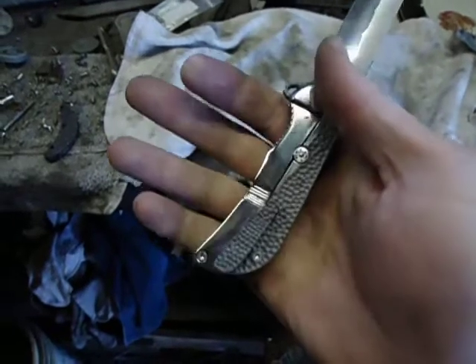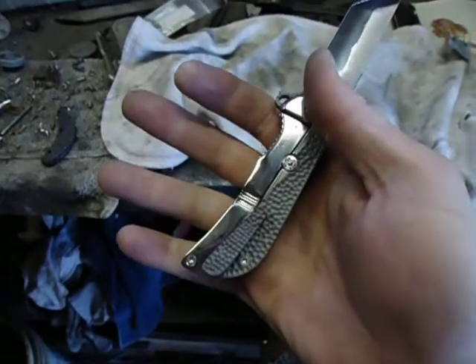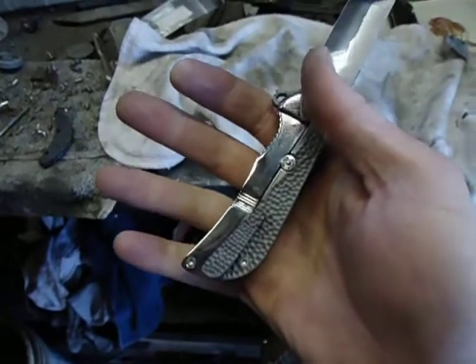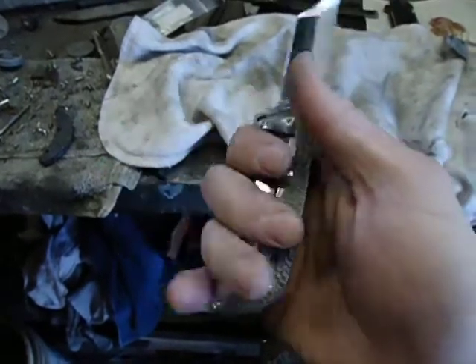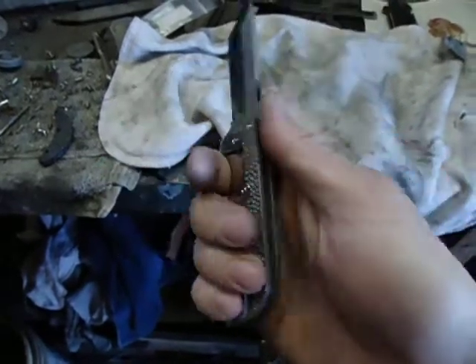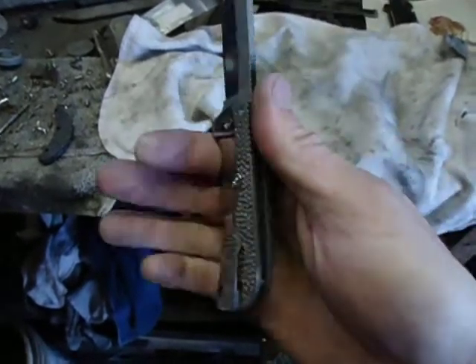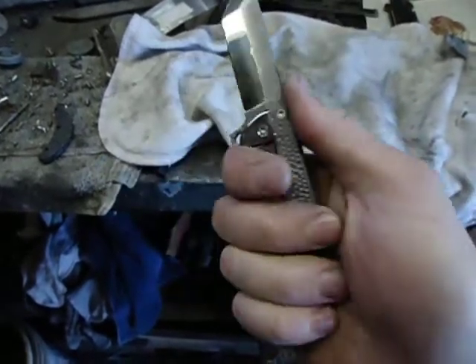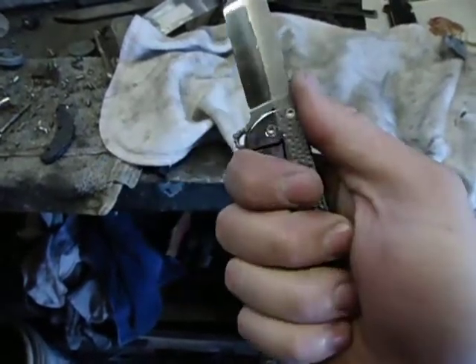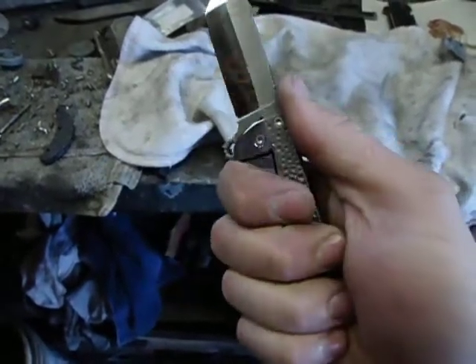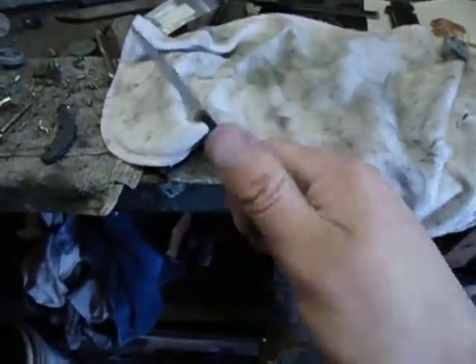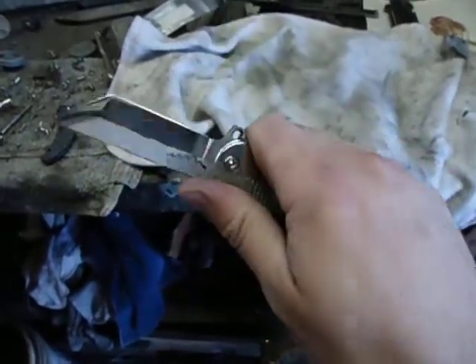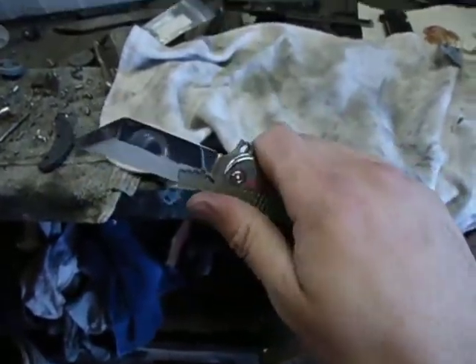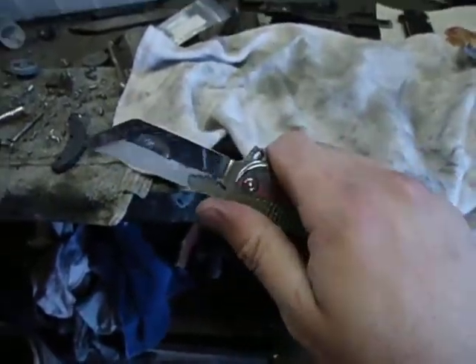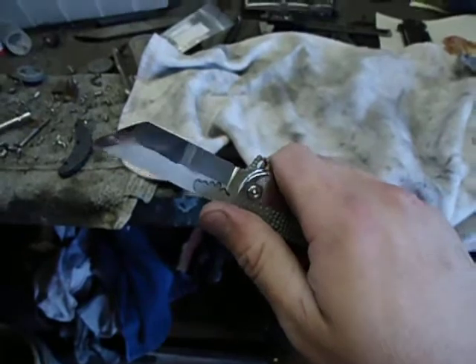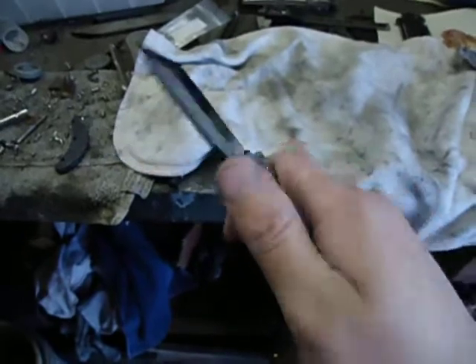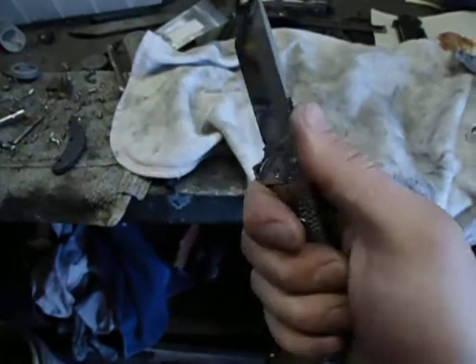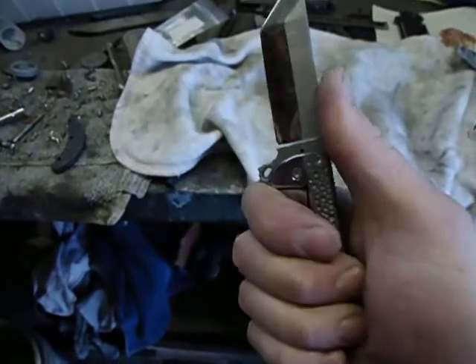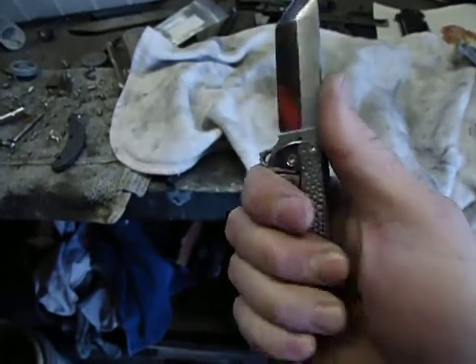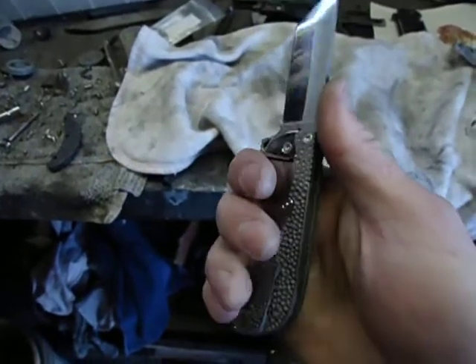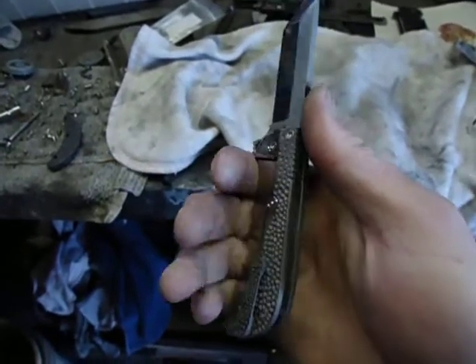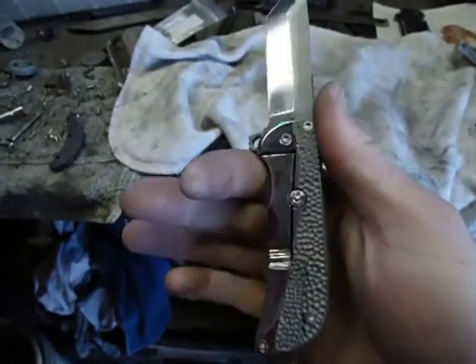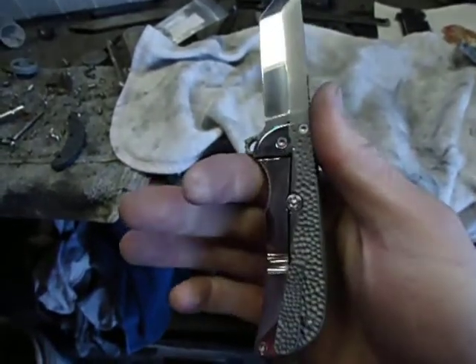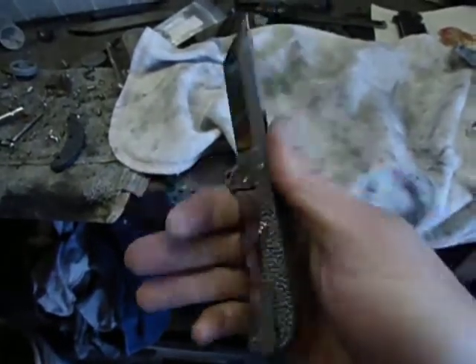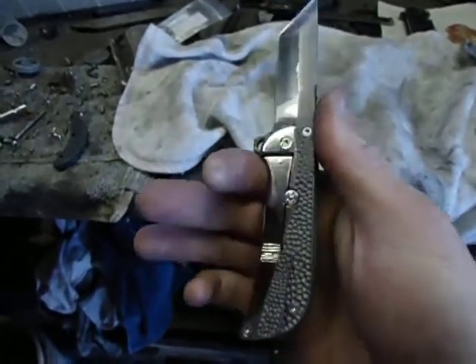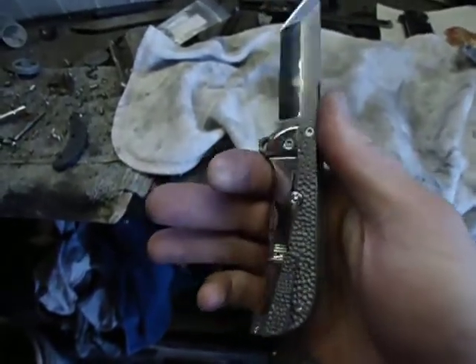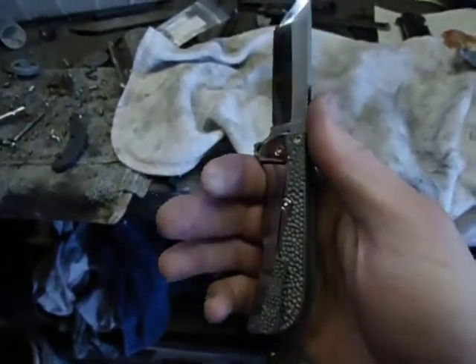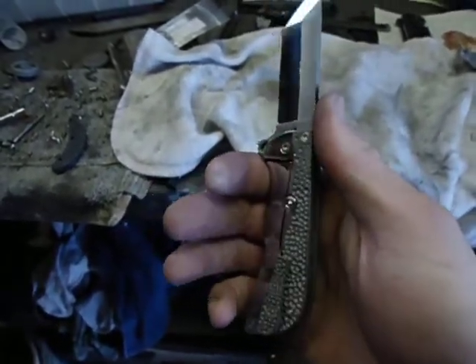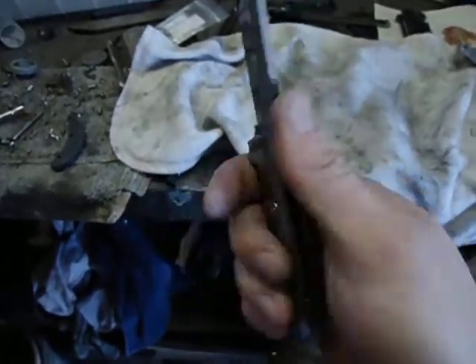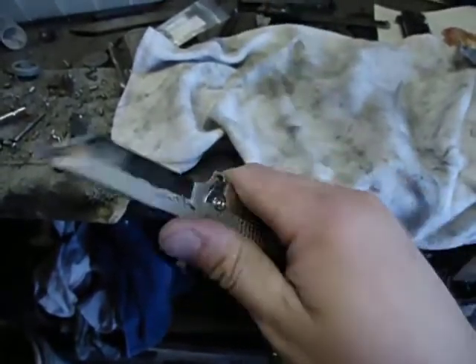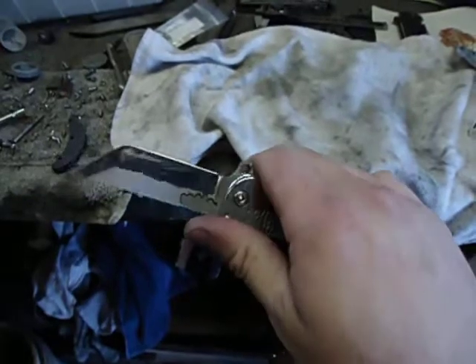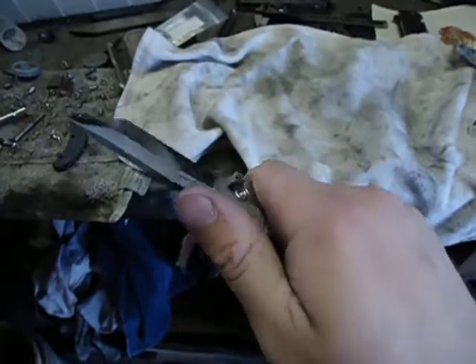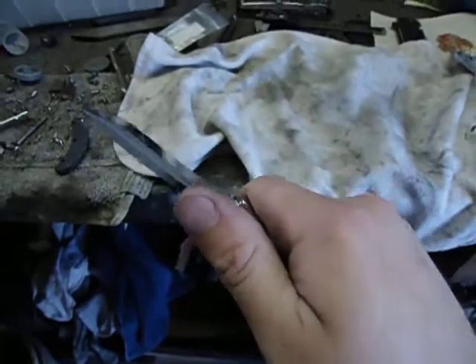I have giant hands and this even feels comfy in my hand. If a knife doesn't feel right in my hand, it gets changed.